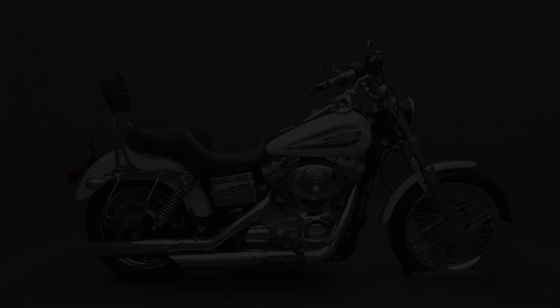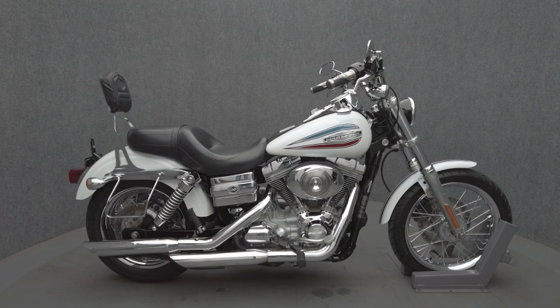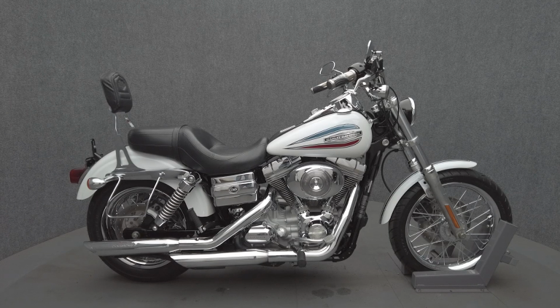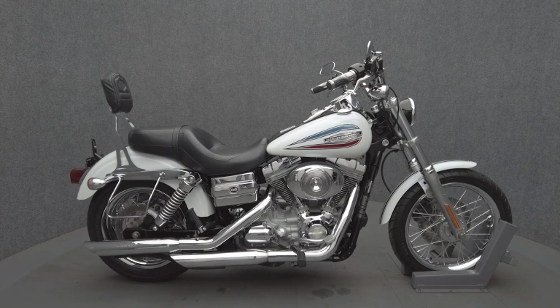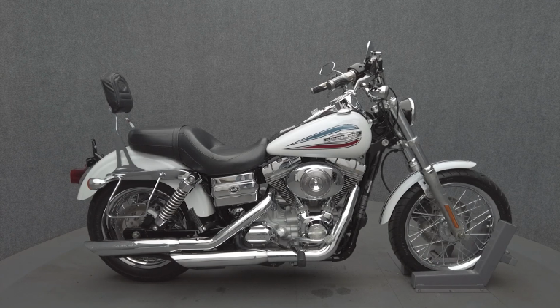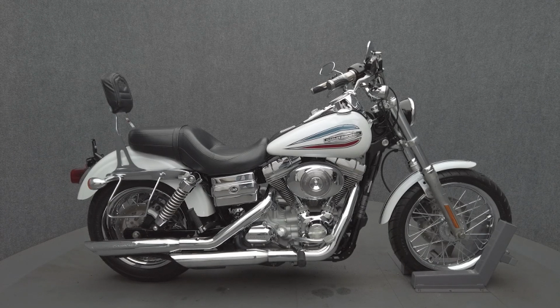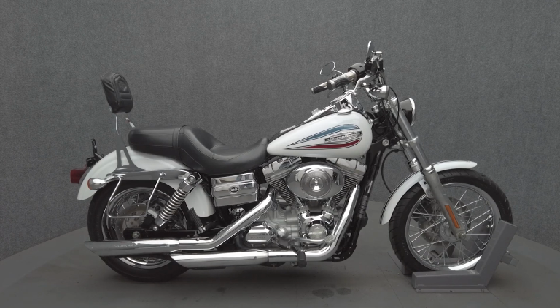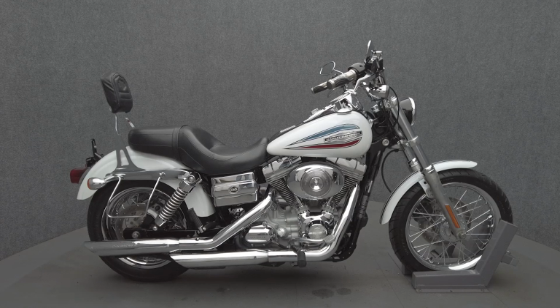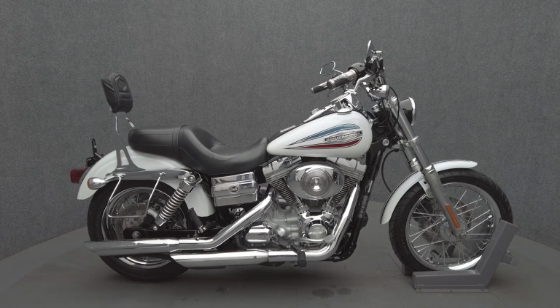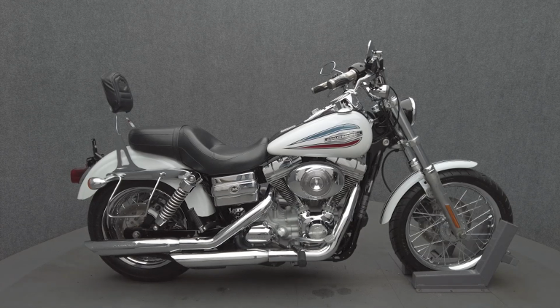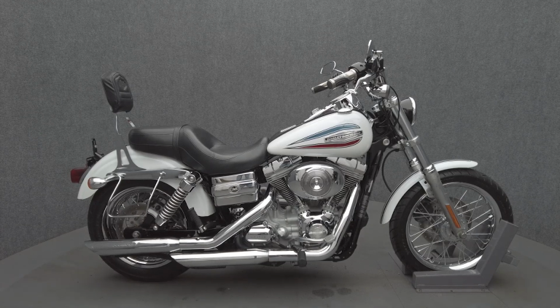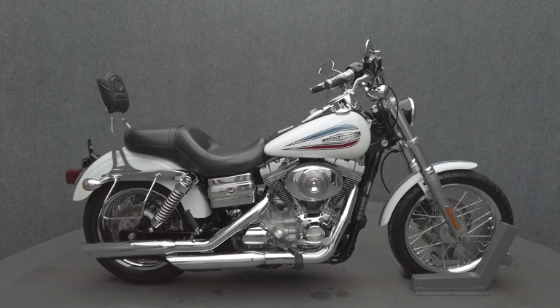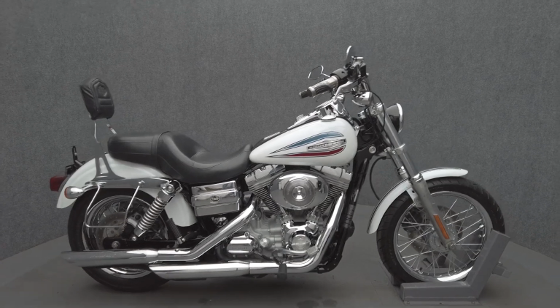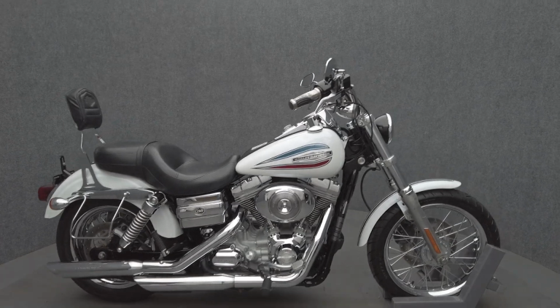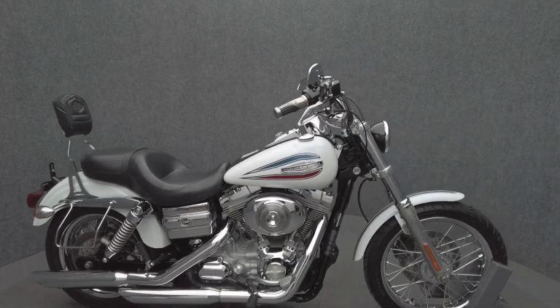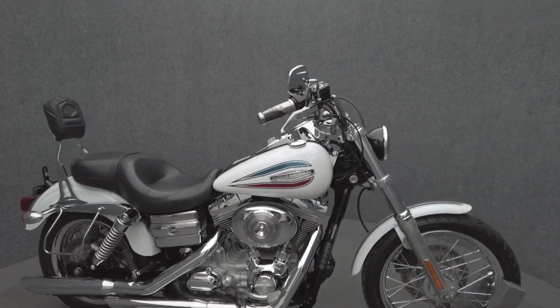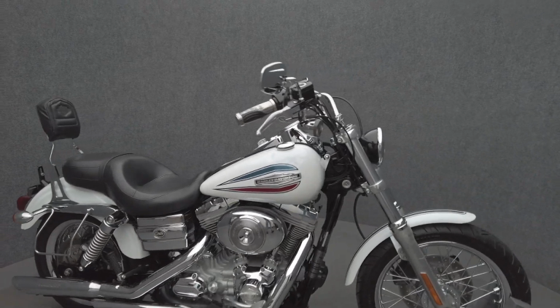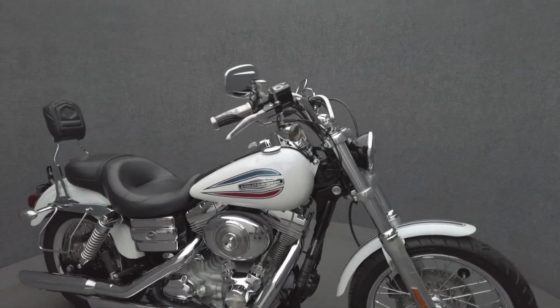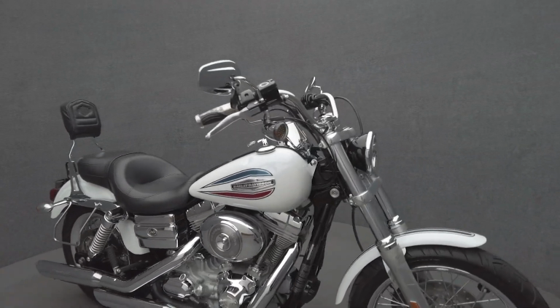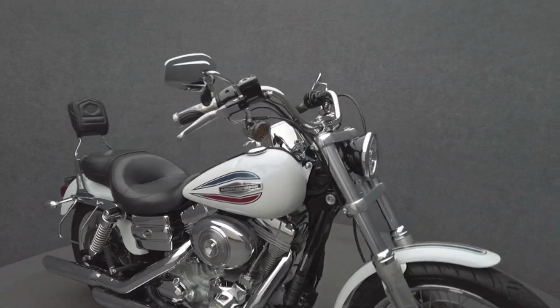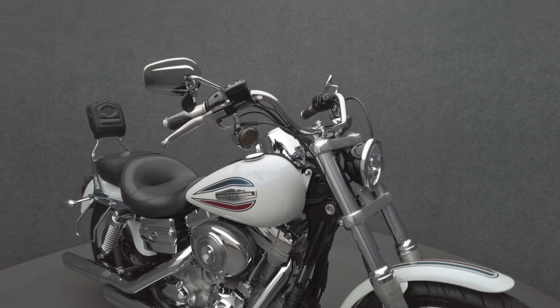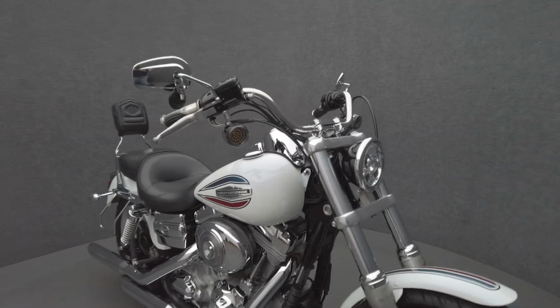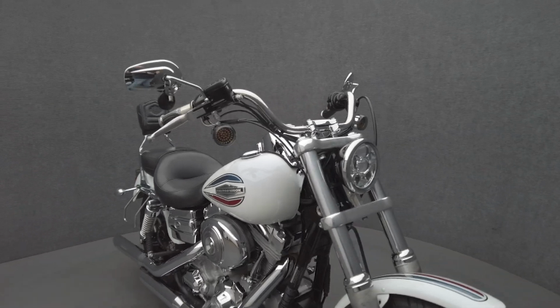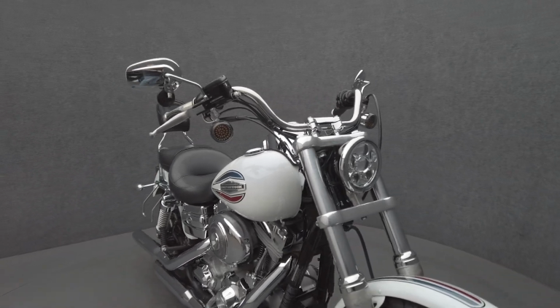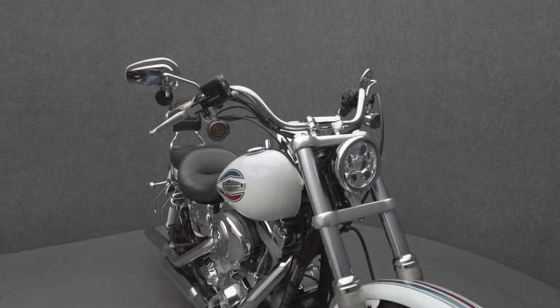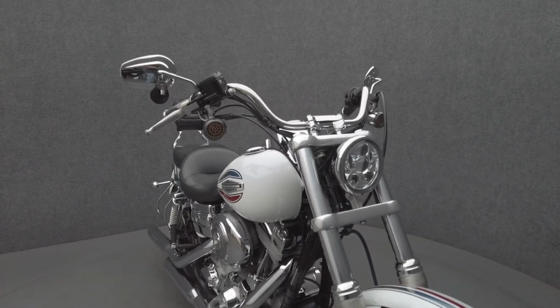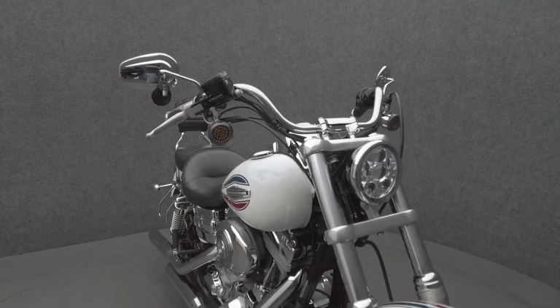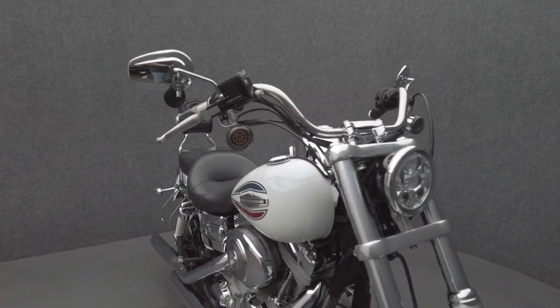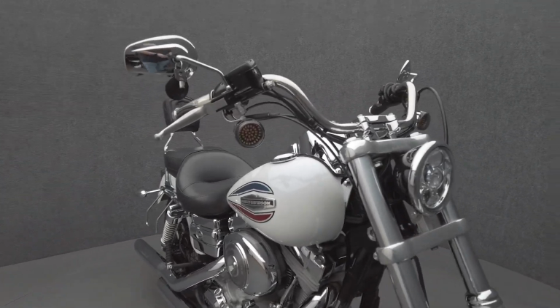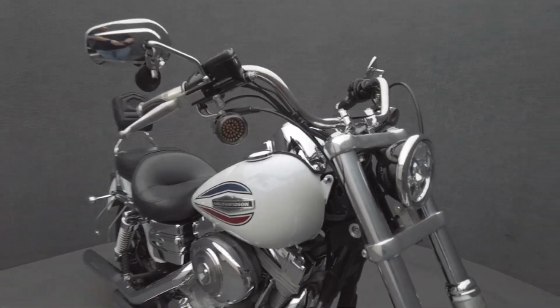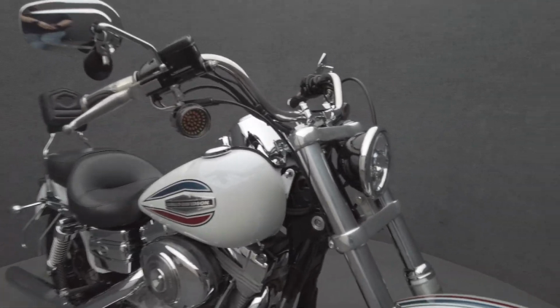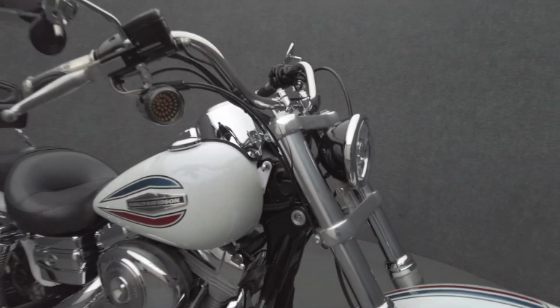Hey everyone, this is Keegan from National Power Sports. This 2006 Harley-Davidson Dyna Superglide 35th Anniversary Edition has 19,755 miles, passed New Hampshire State inspection, and runs well.